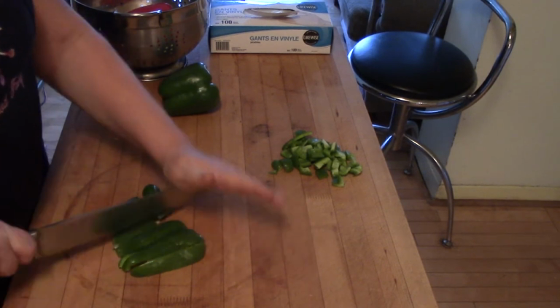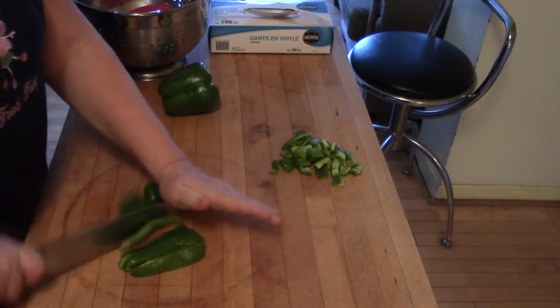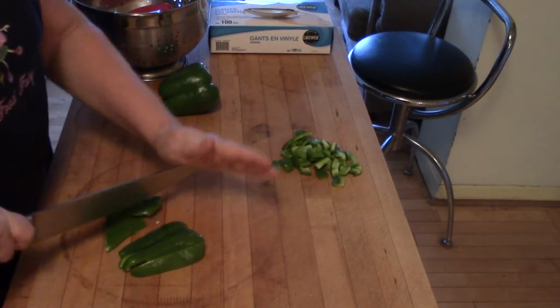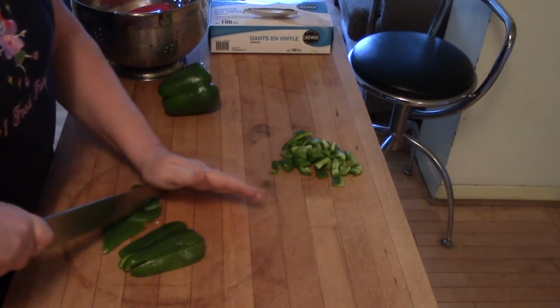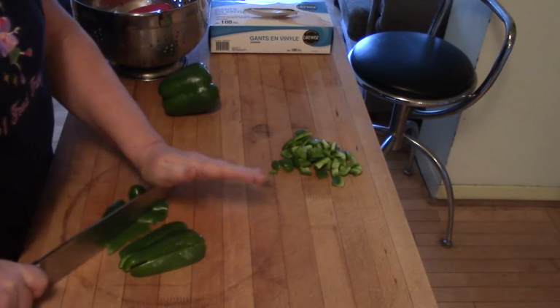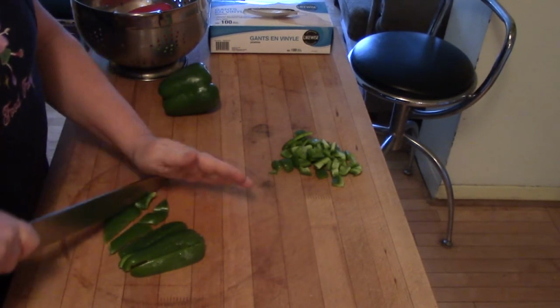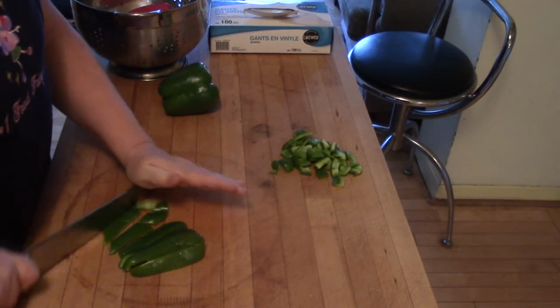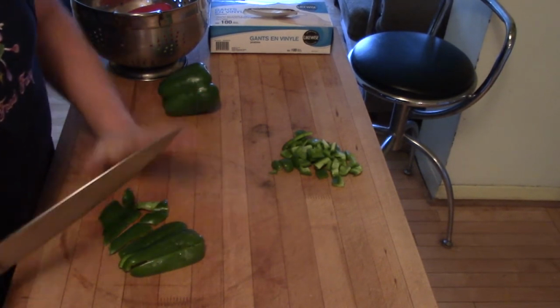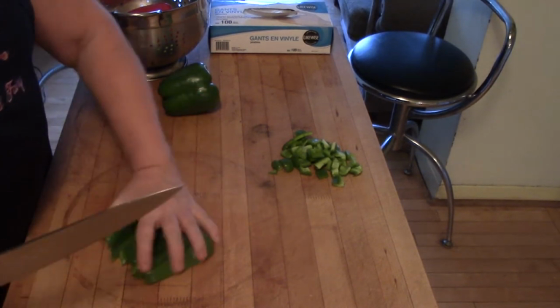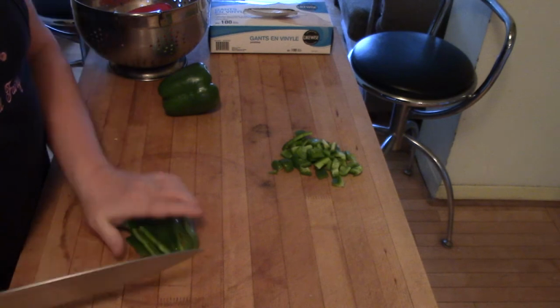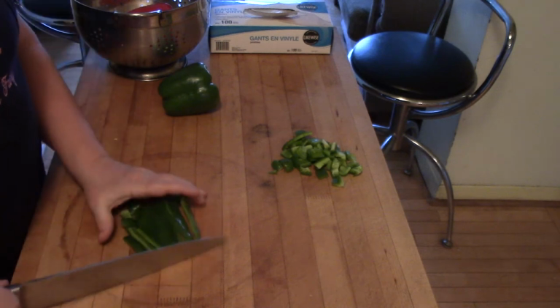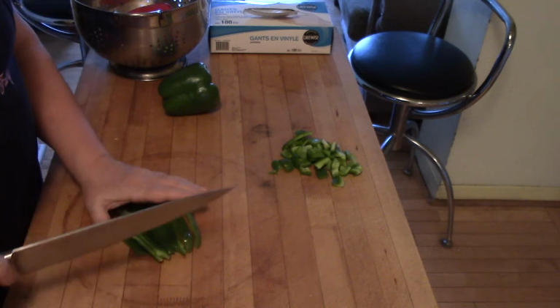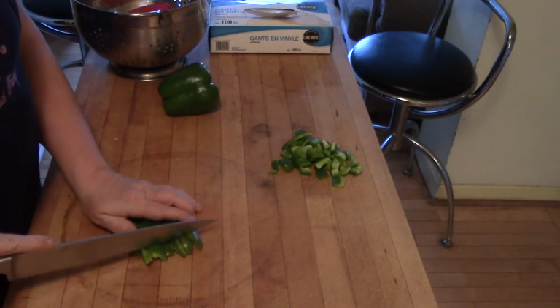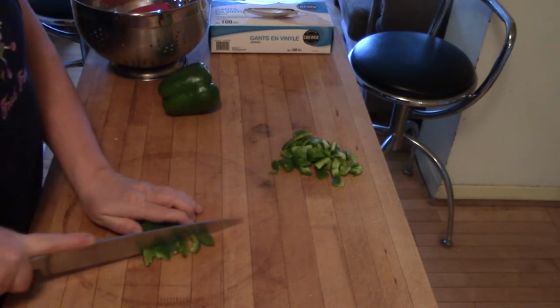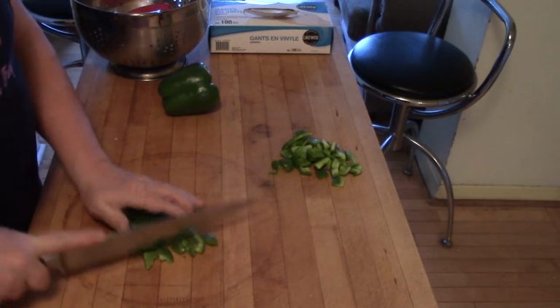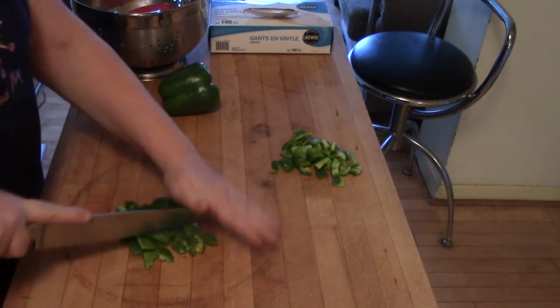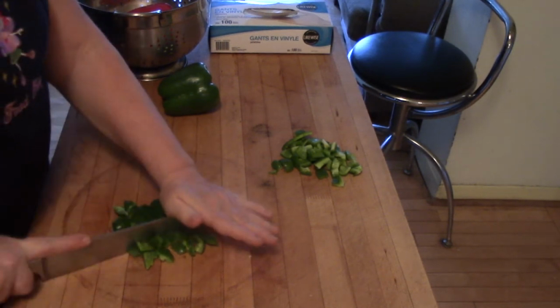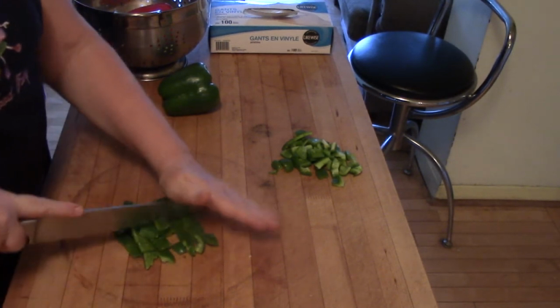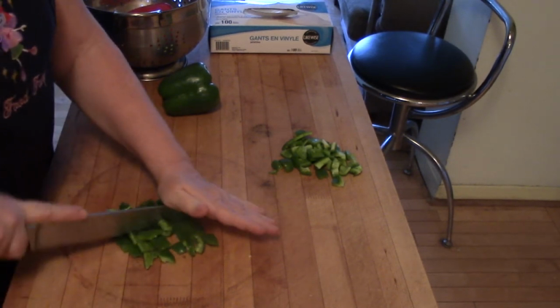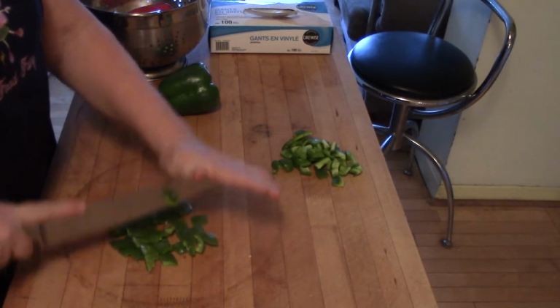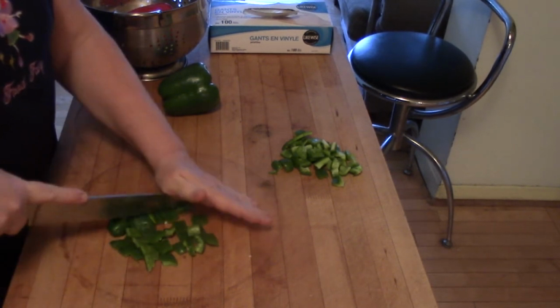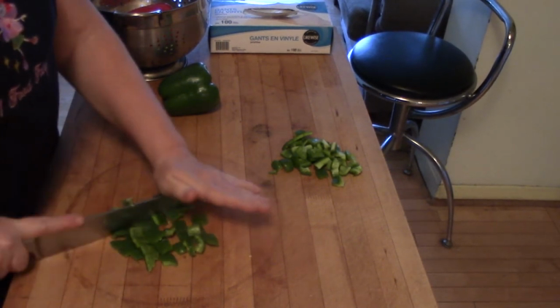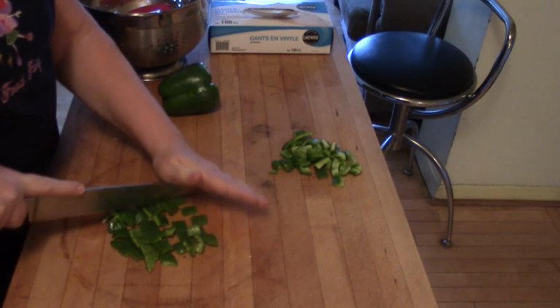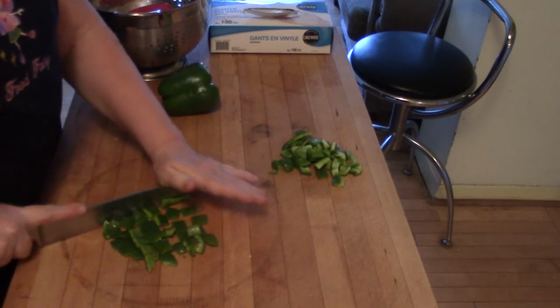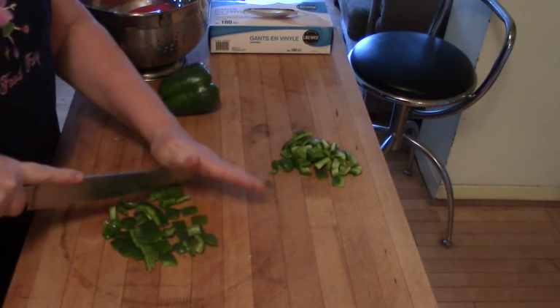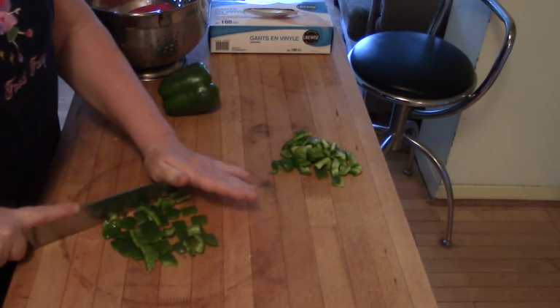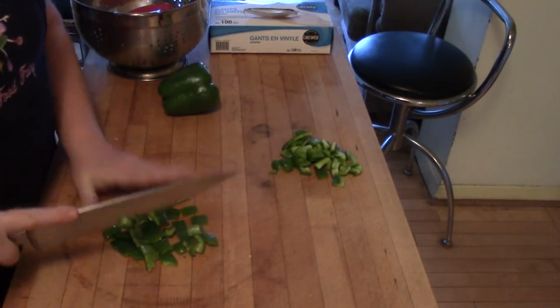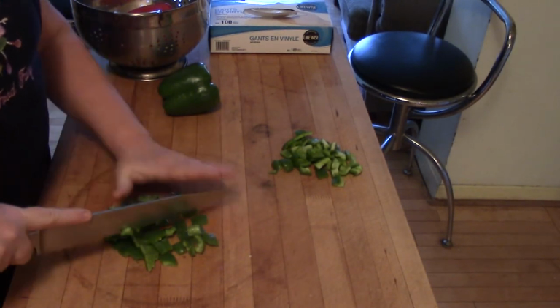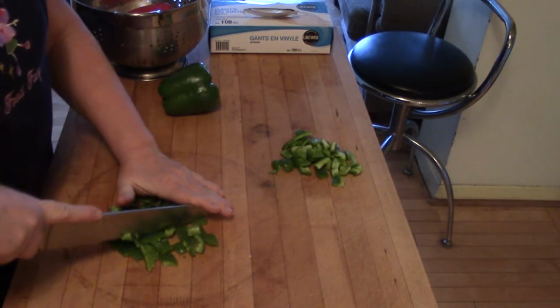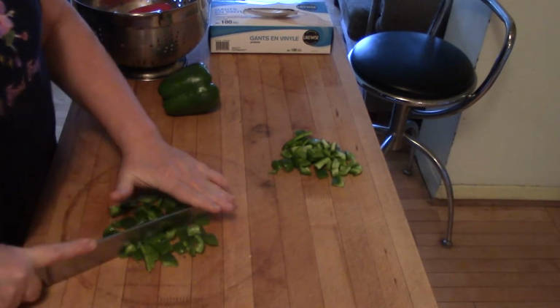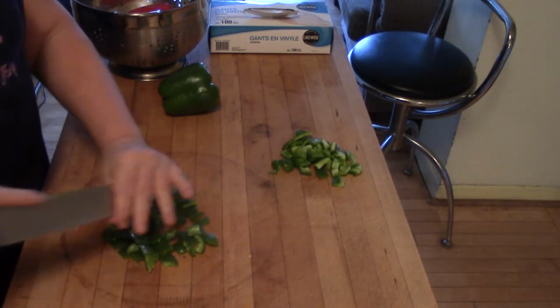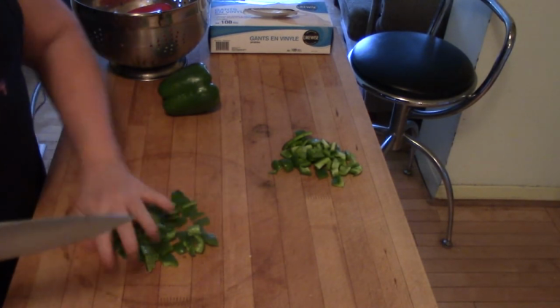But that means you're chopping through the outside of the skin. You can do that, but it's actually harder work — the knife doesn't bite quite so well, and it slips around a little bit, as you can see. So I don't like that way.